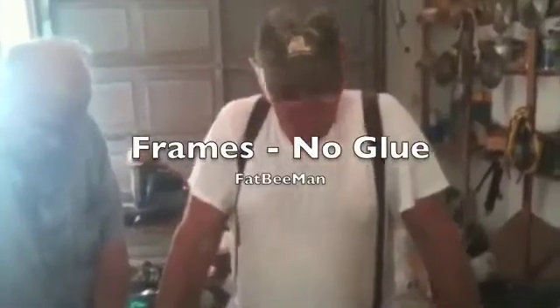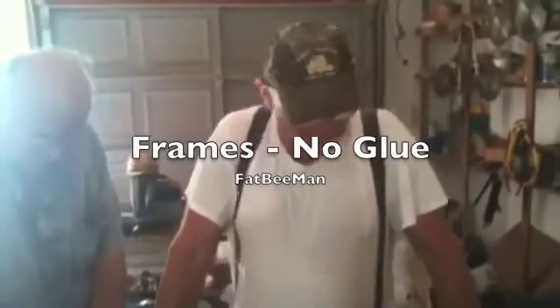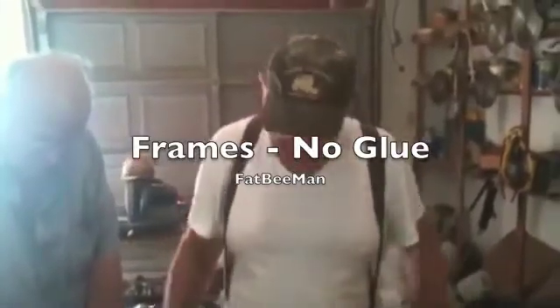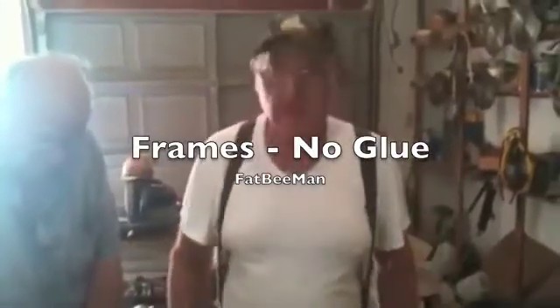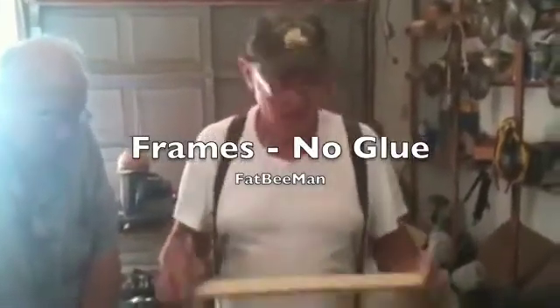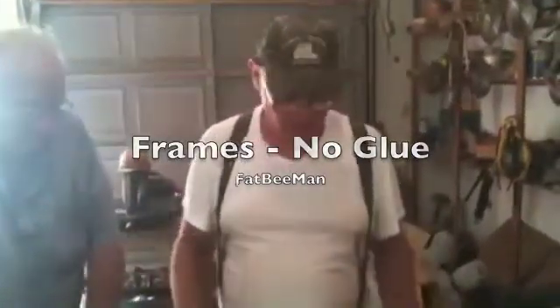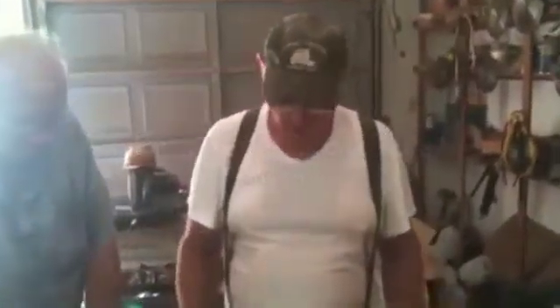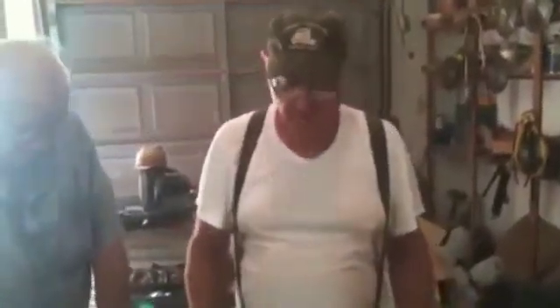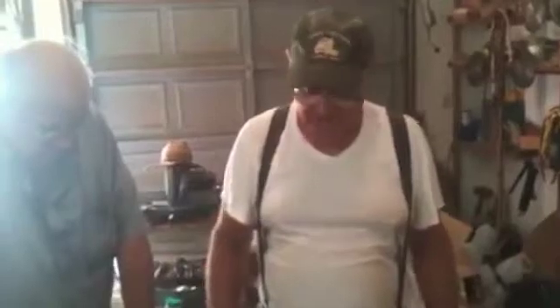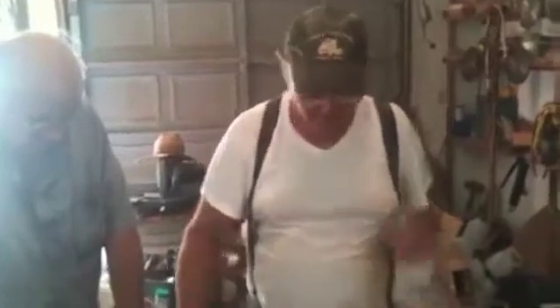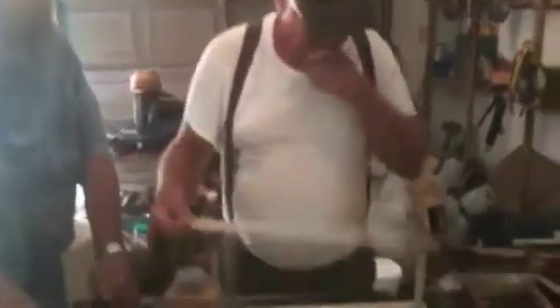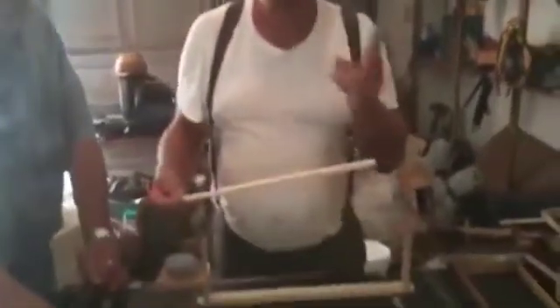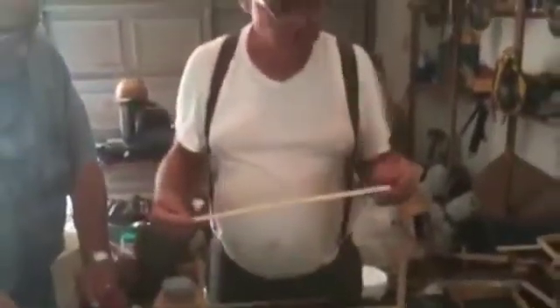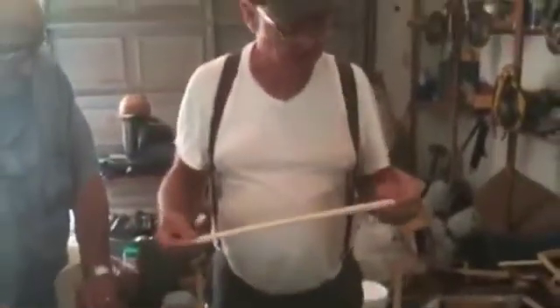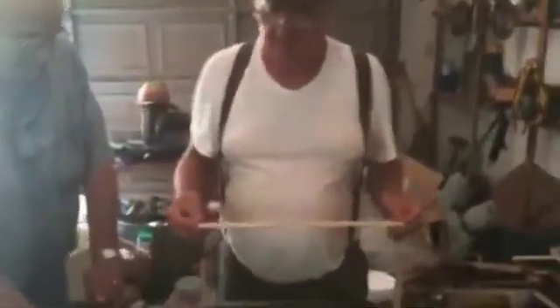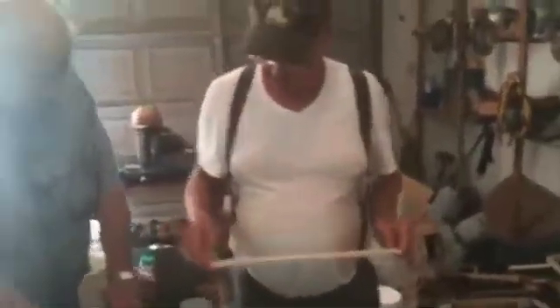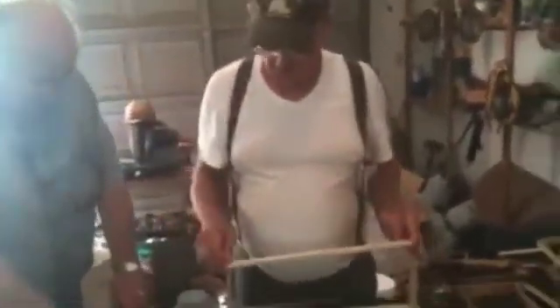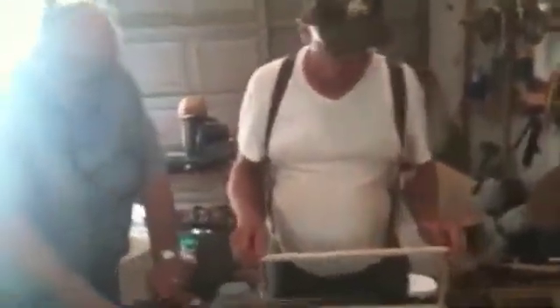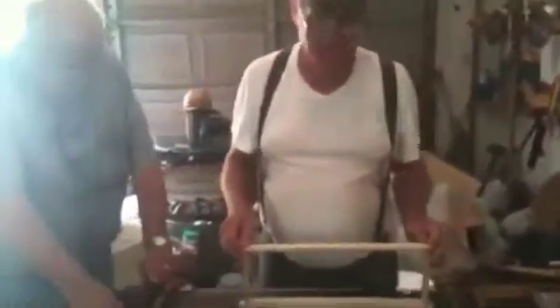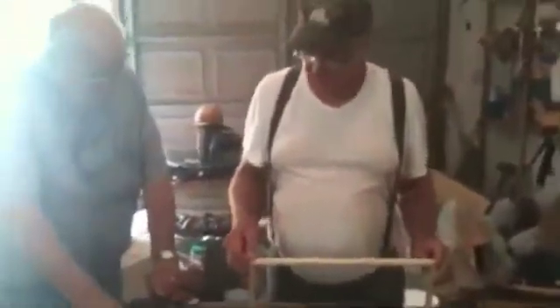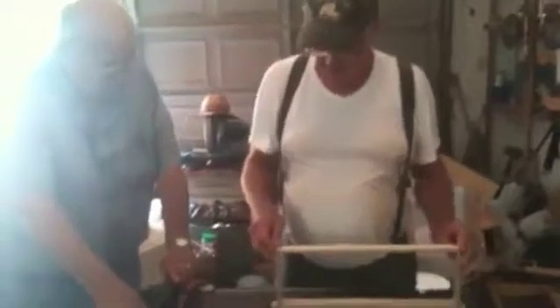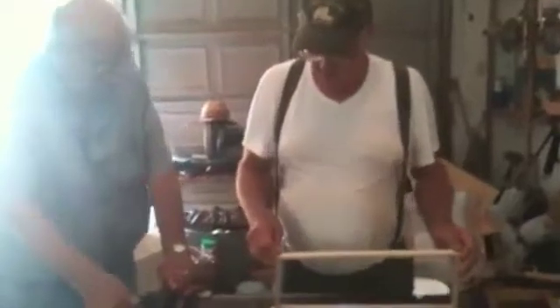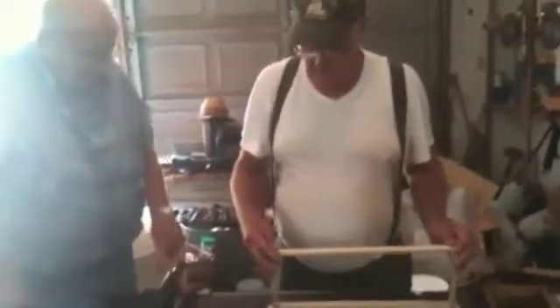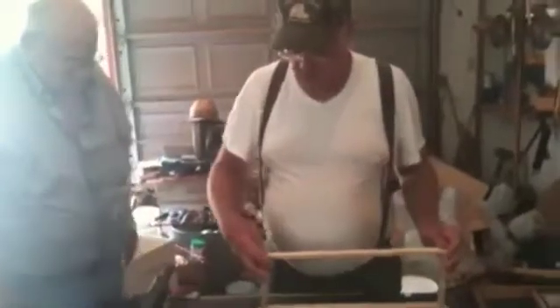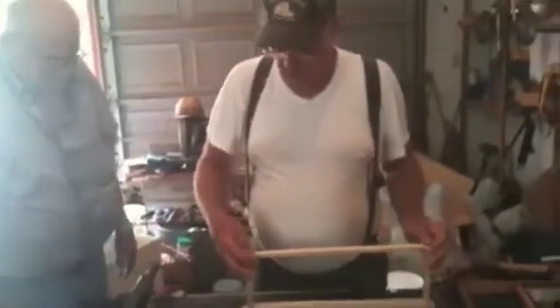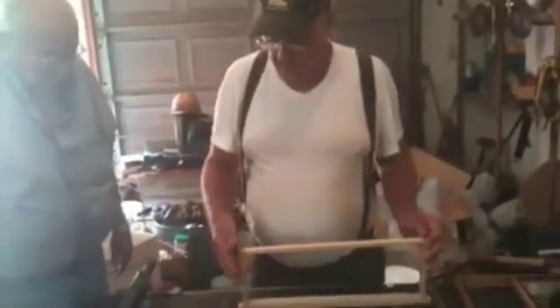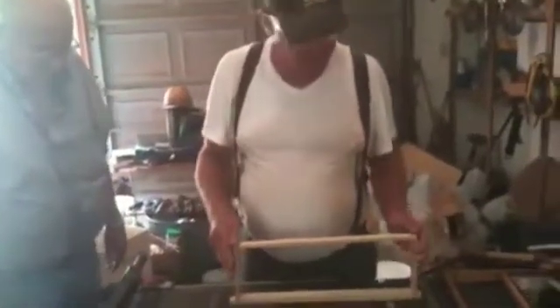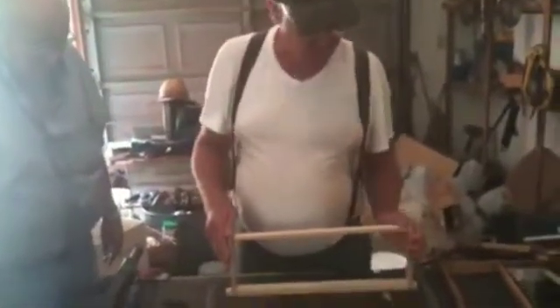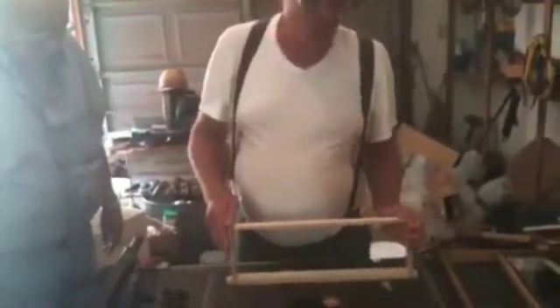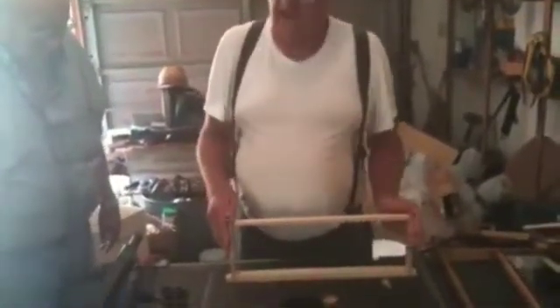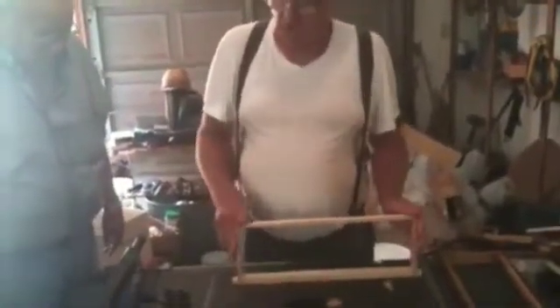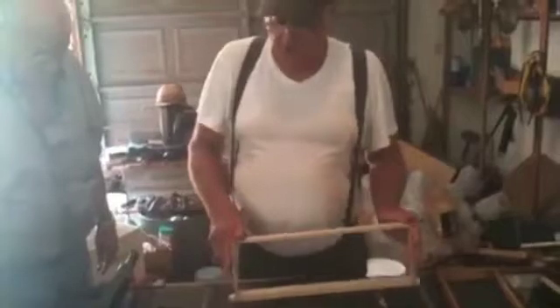I'm Fat B Man and I'm here to show you frame assembly. We've got two students who came all the way from Texas, so we're doing basic stuff. I'm going to show you, when I put a frame together, why I don't use glue.